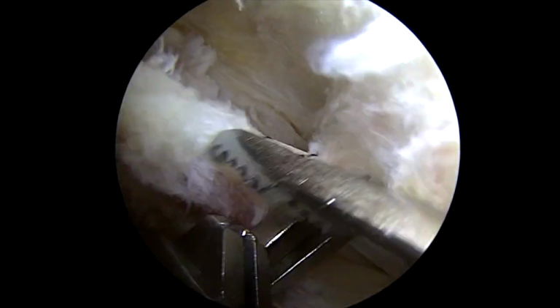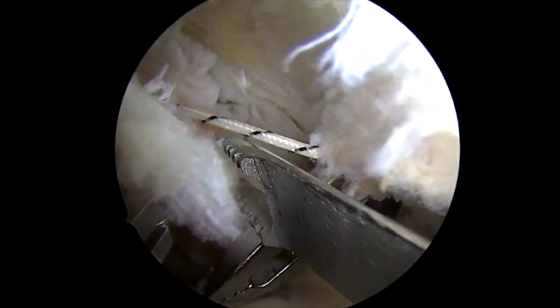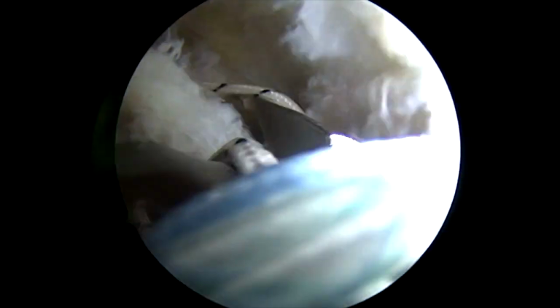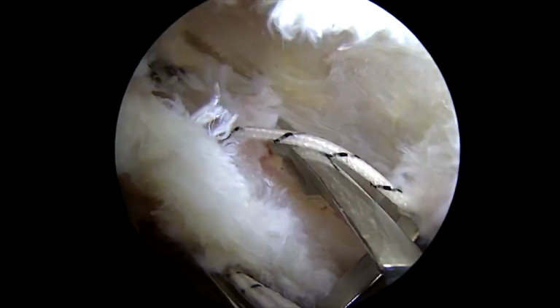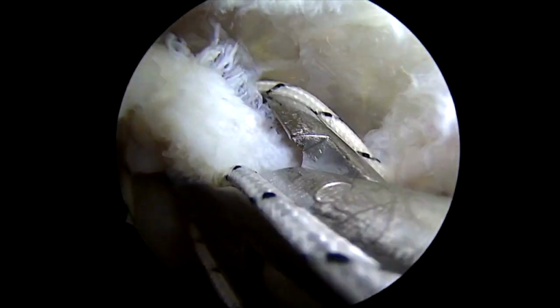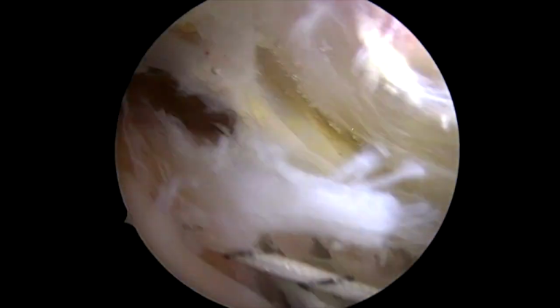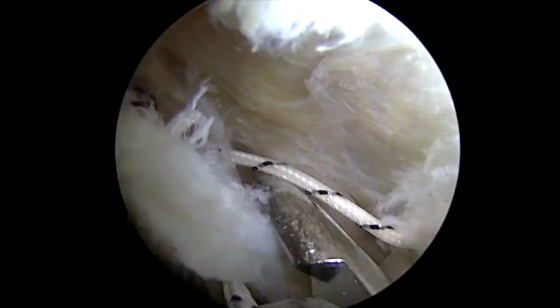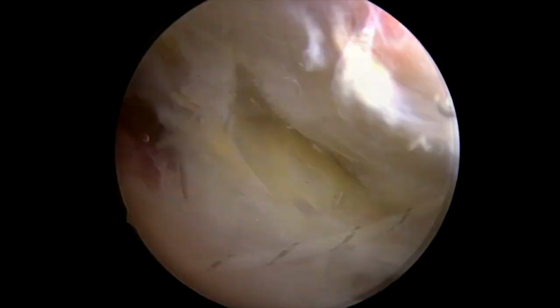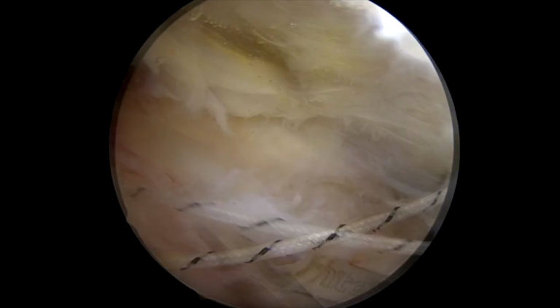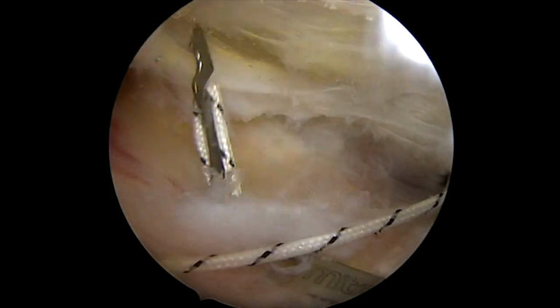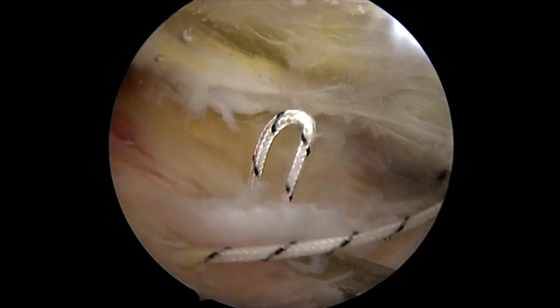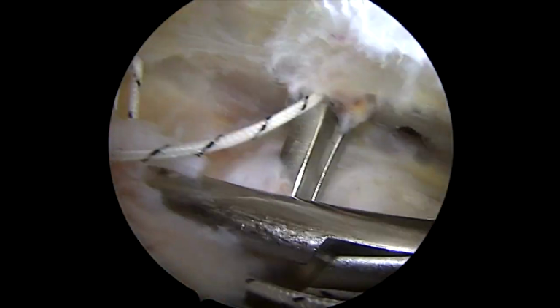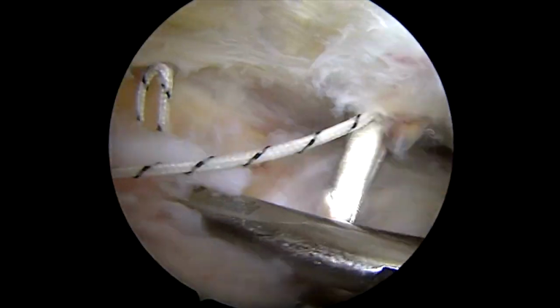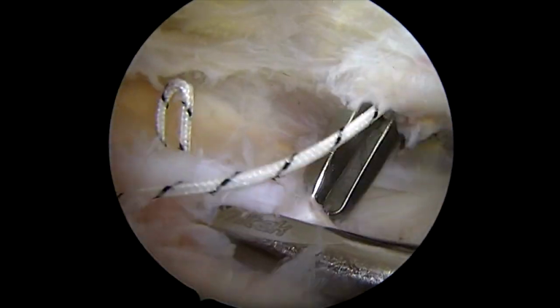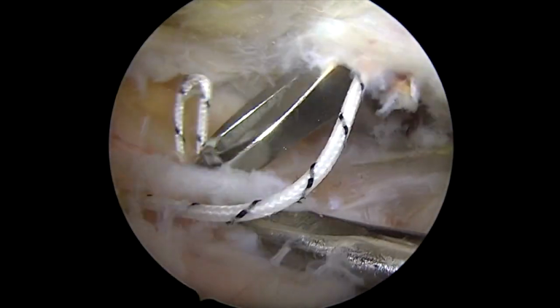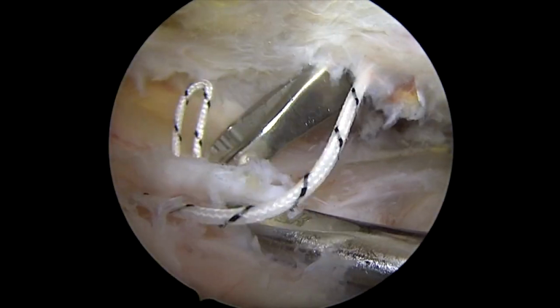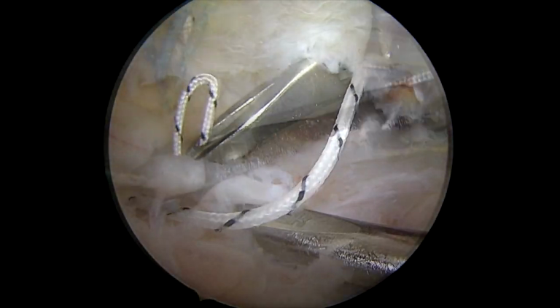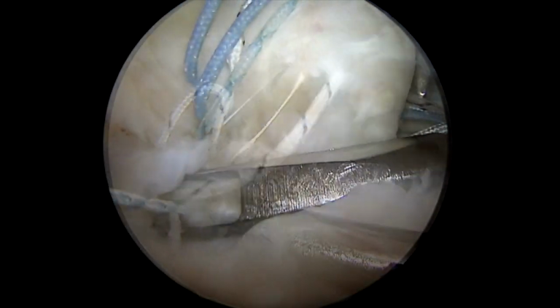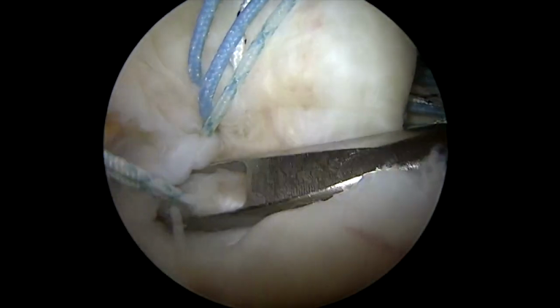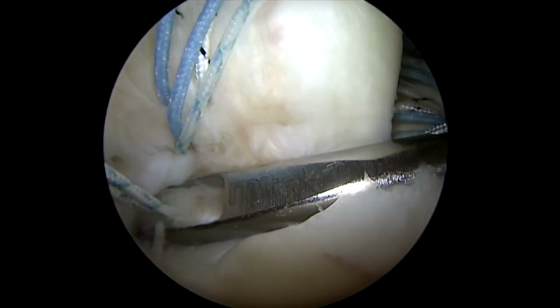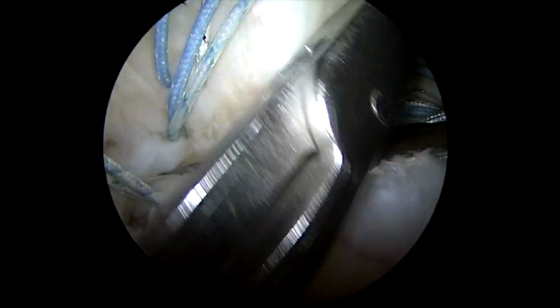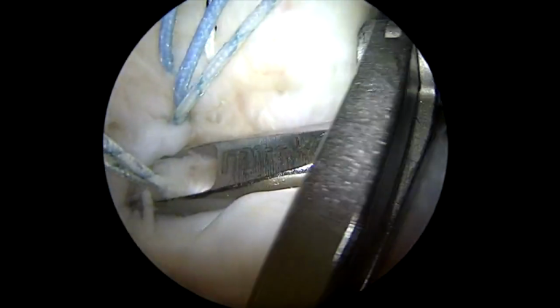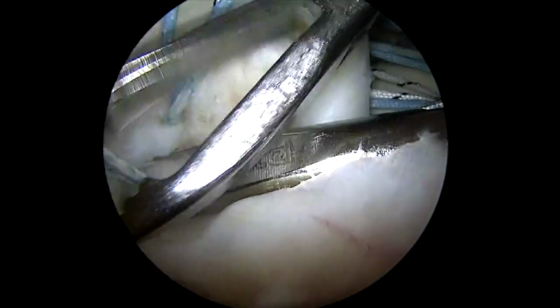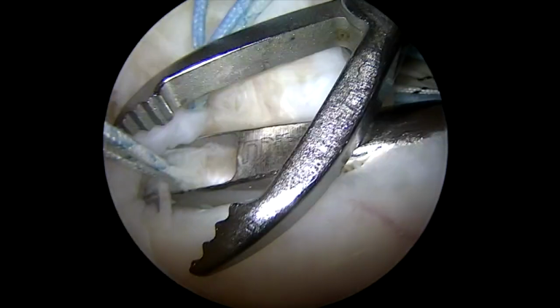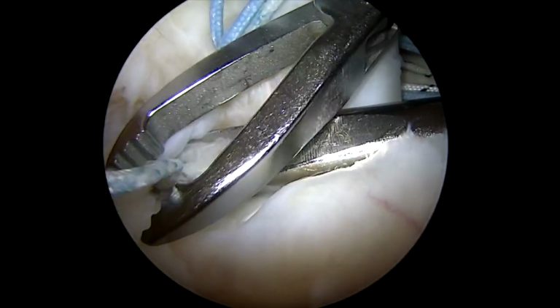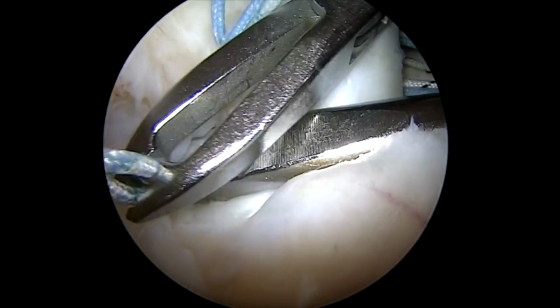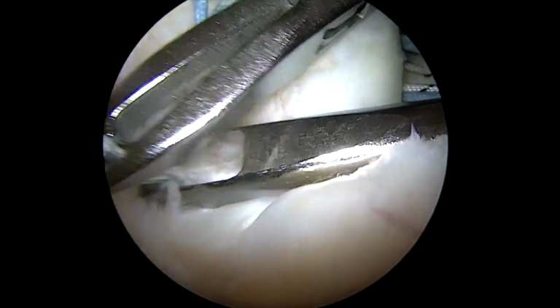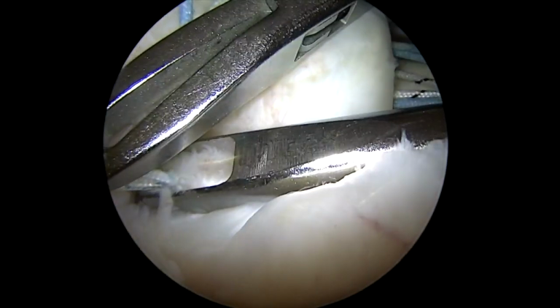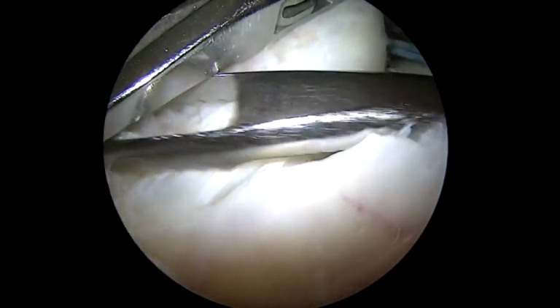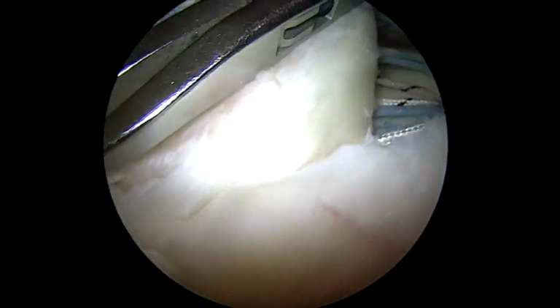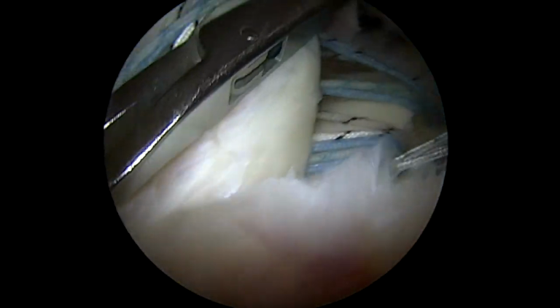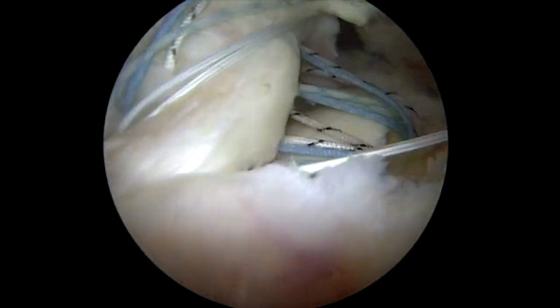We're going to fast forward here a little bit because this portion of the operation is meticulous — we'll pass all 12 of those sutures and it's kind of the same thing on repeat. There's the last suture being passed, and now we've got all 12 sutures passed.